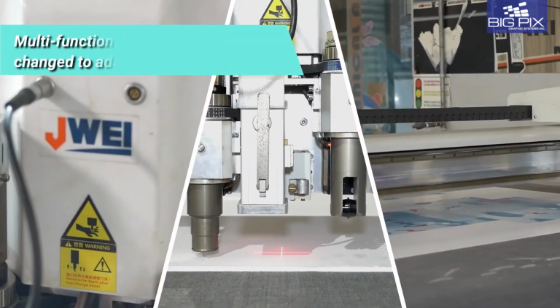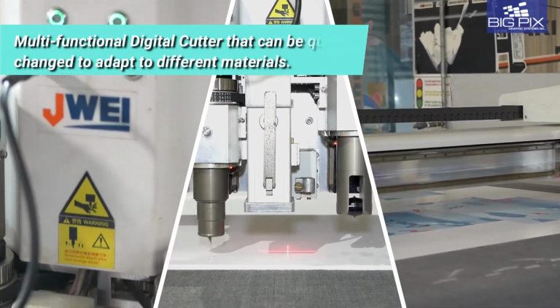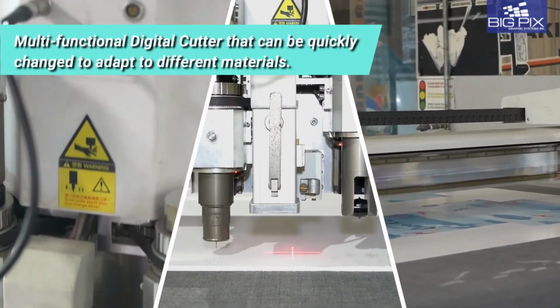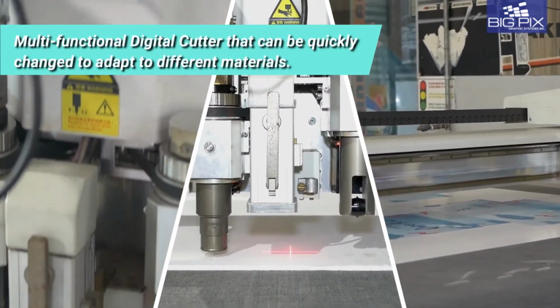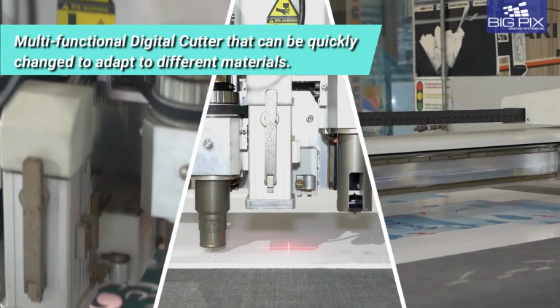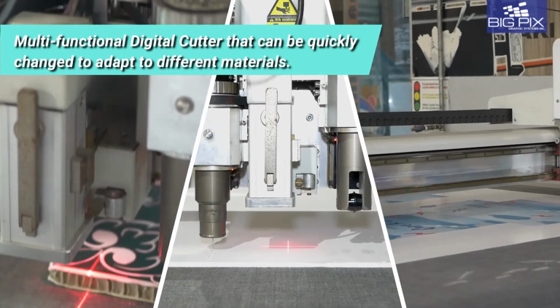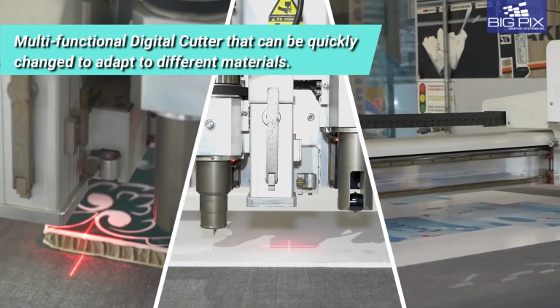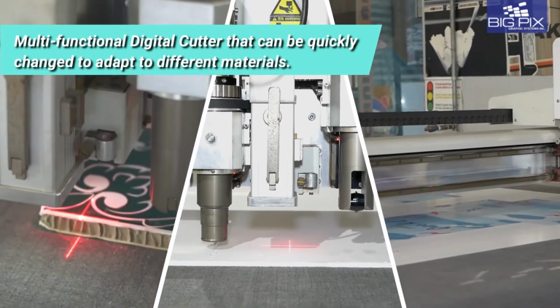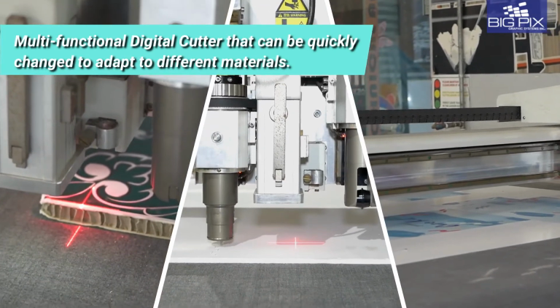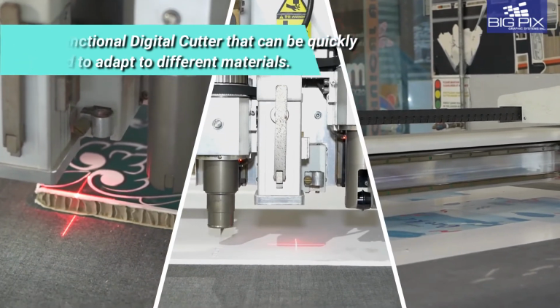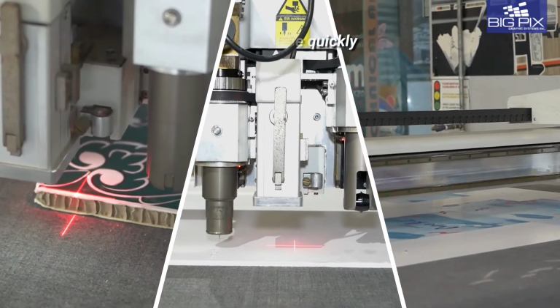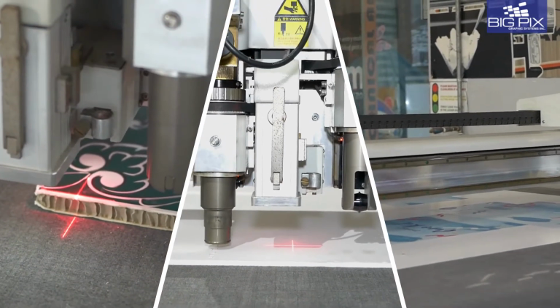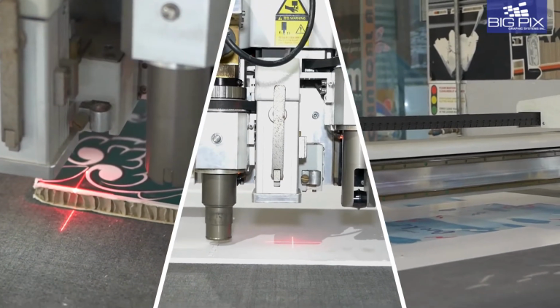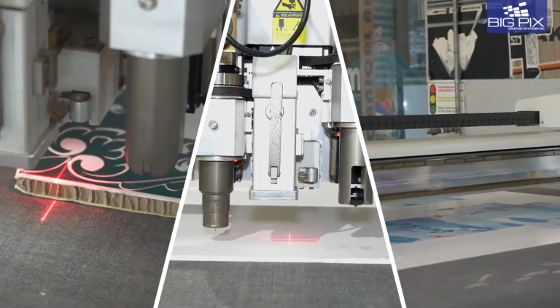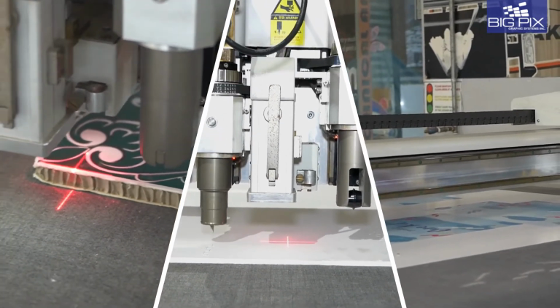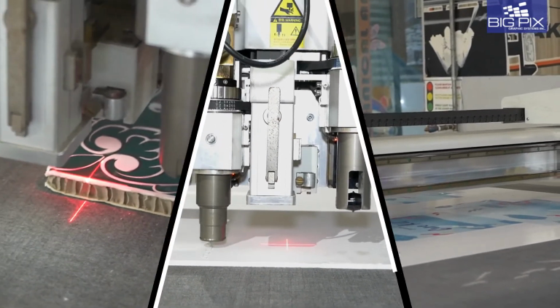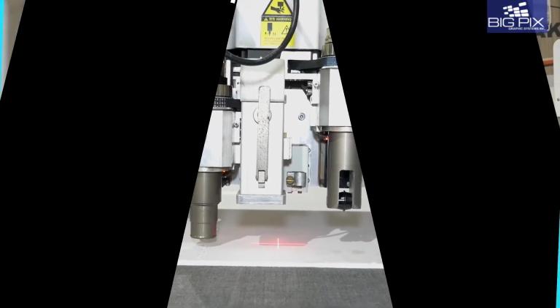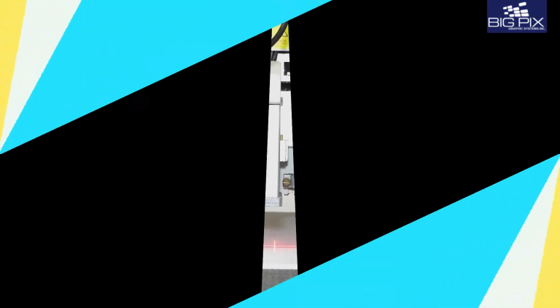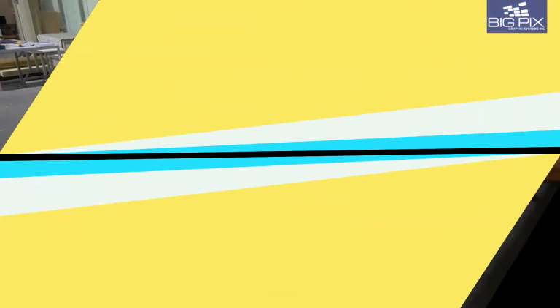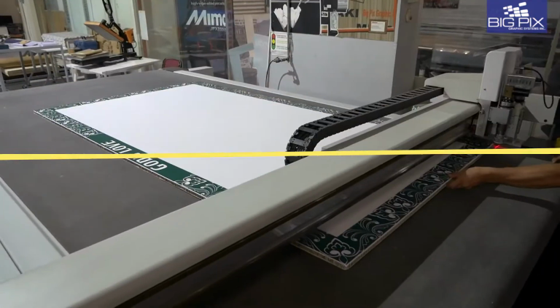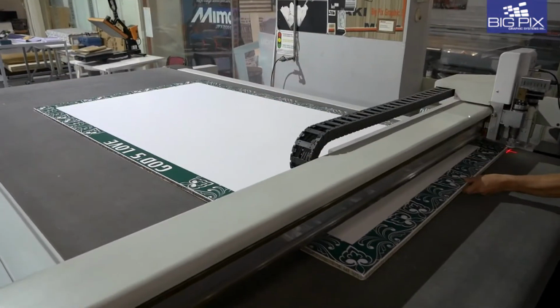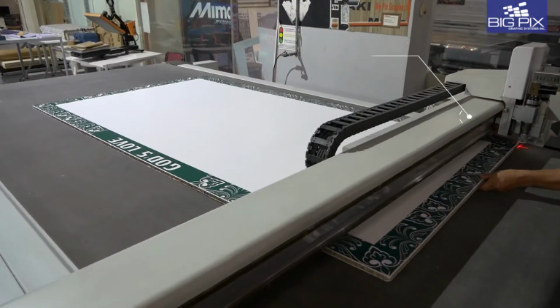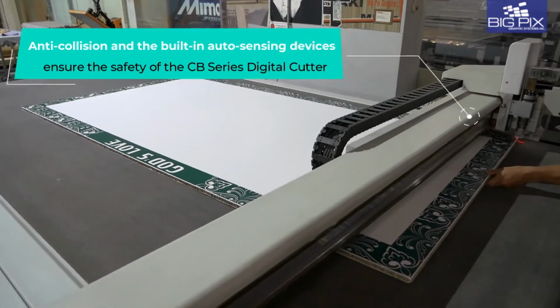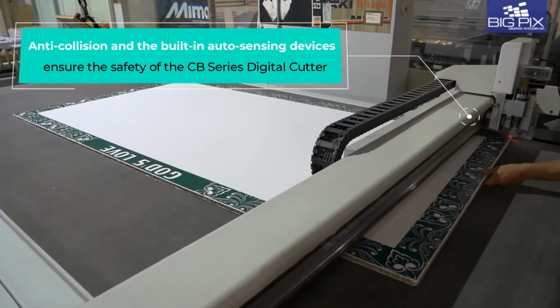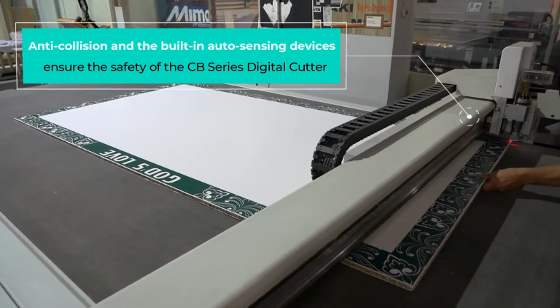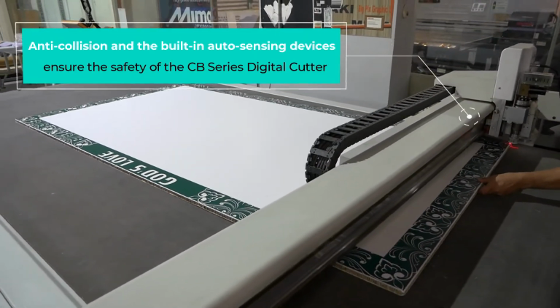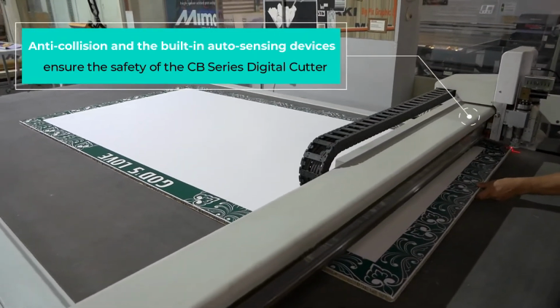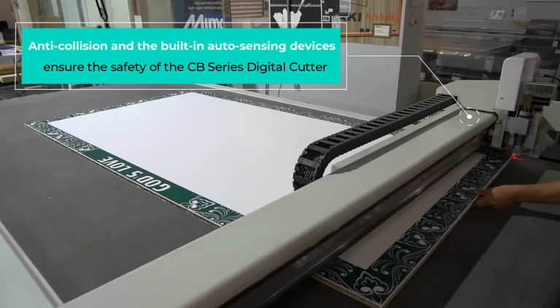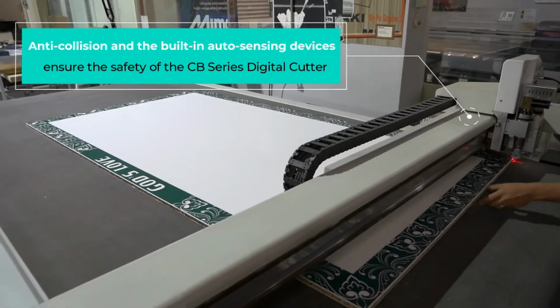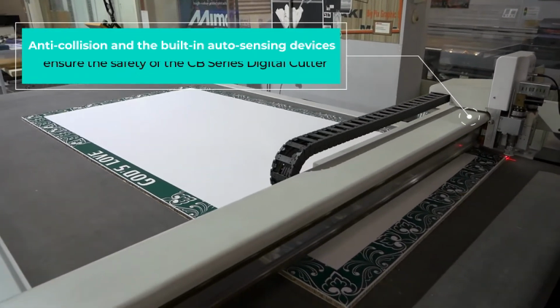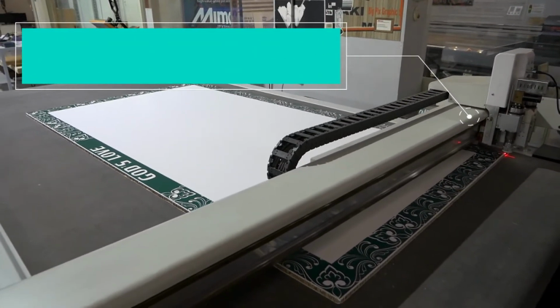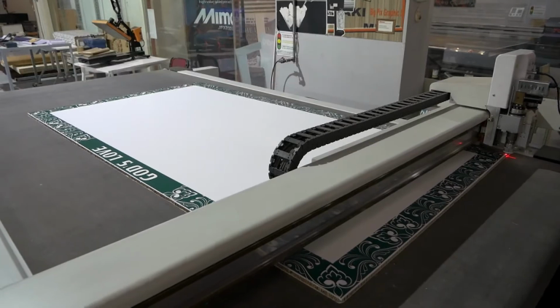A multifunctional digital cutter that can be quickly changed to adapt to different materials. Anti-collision and built-in auto-sensing devices ensure the safety of the CB-Series digital cutter.